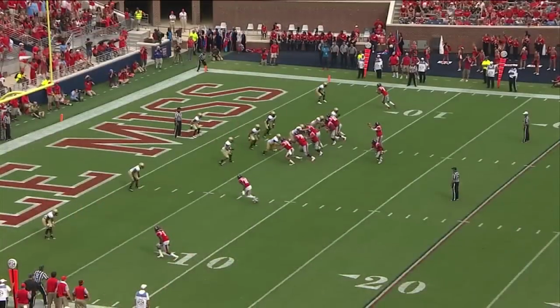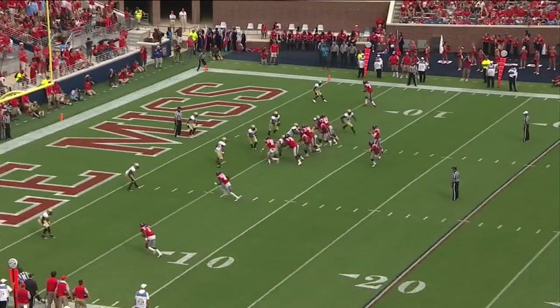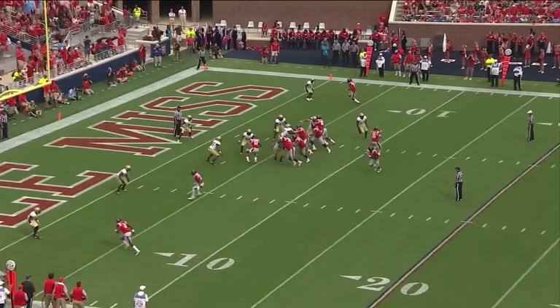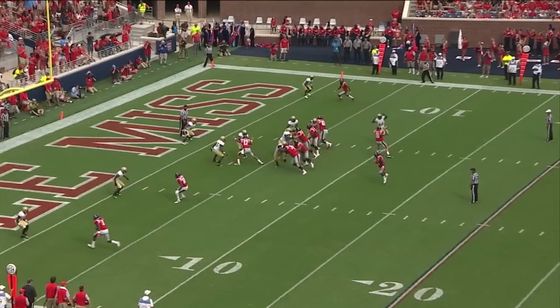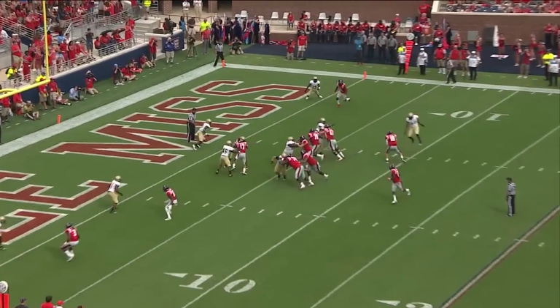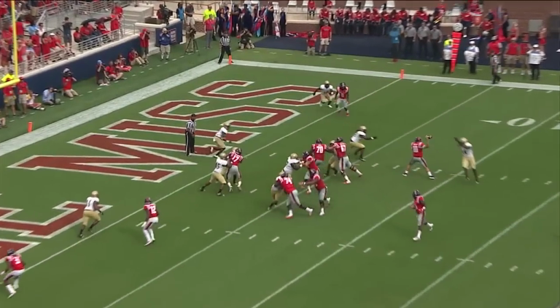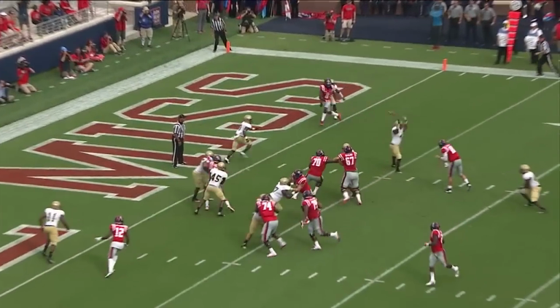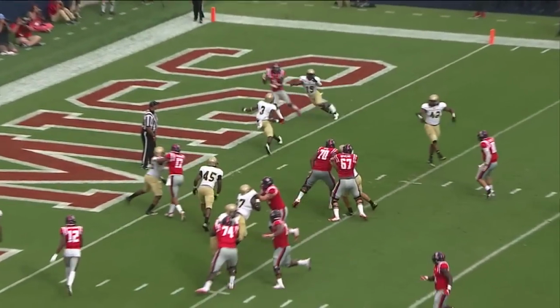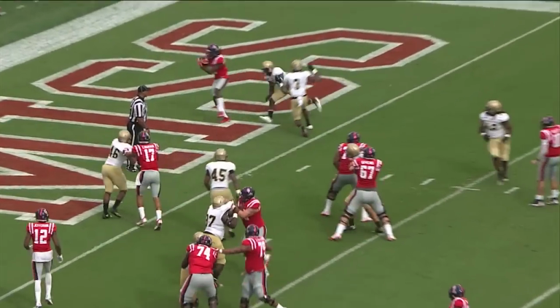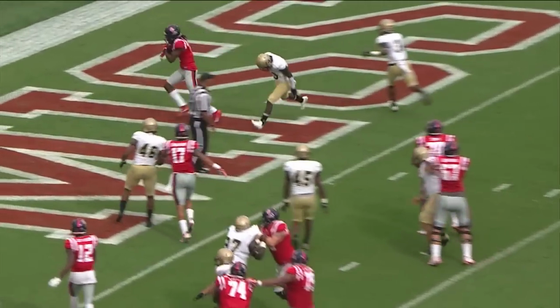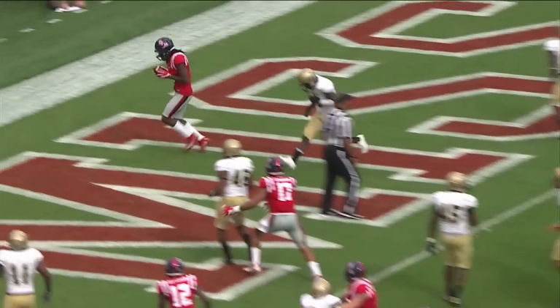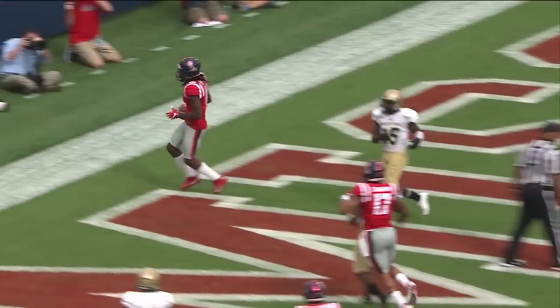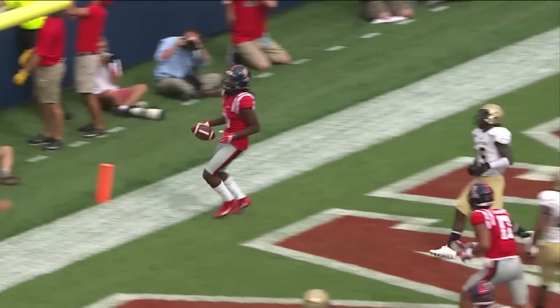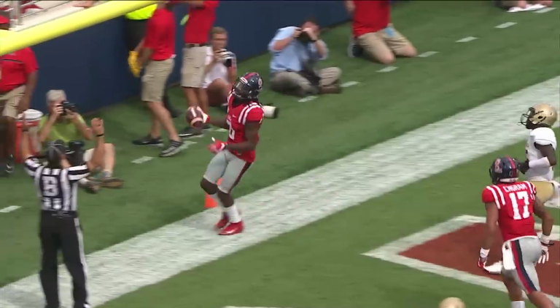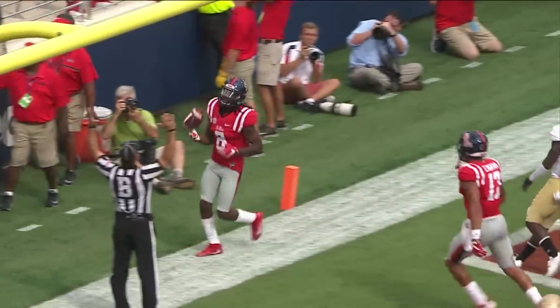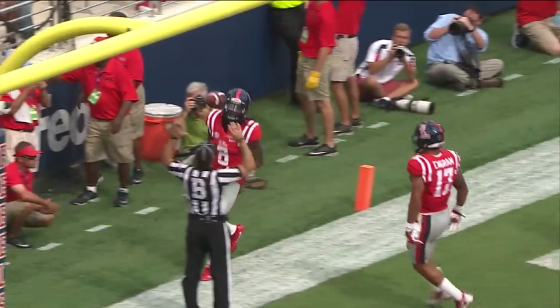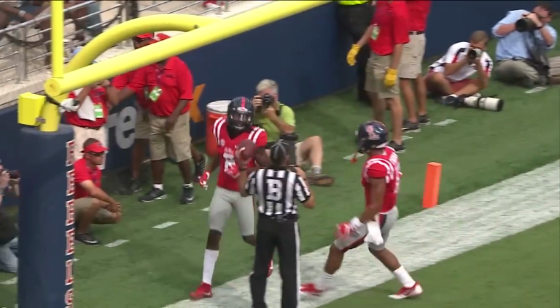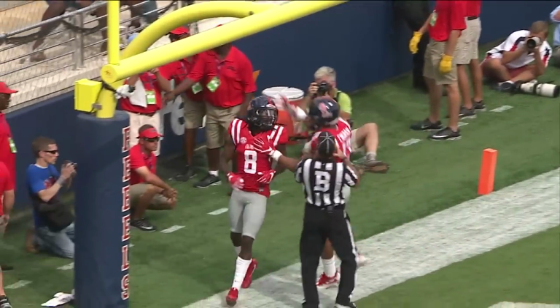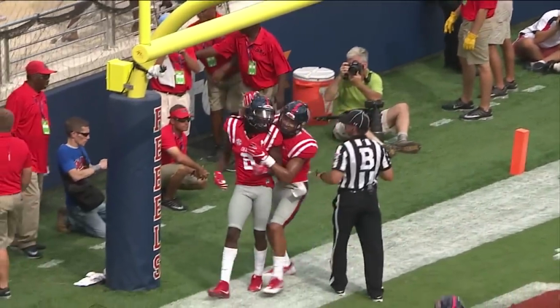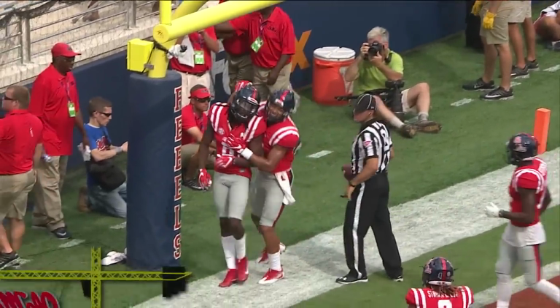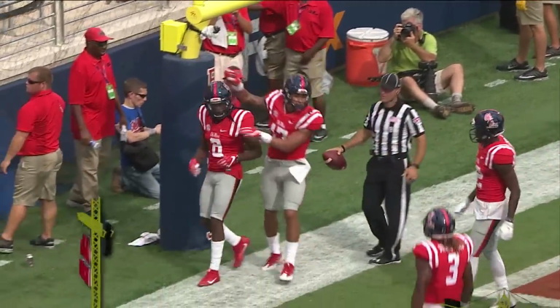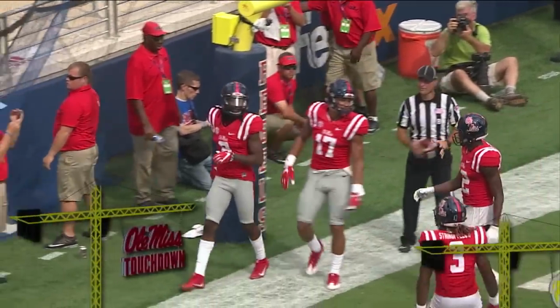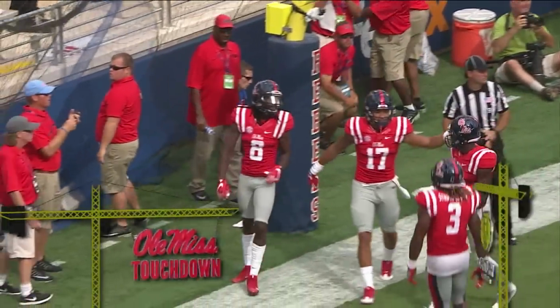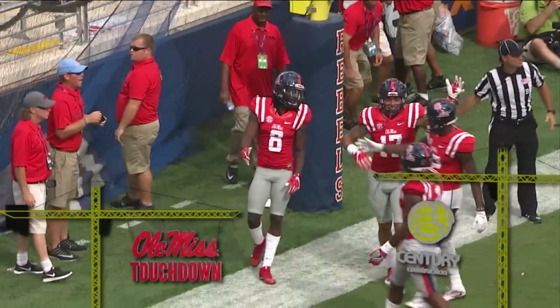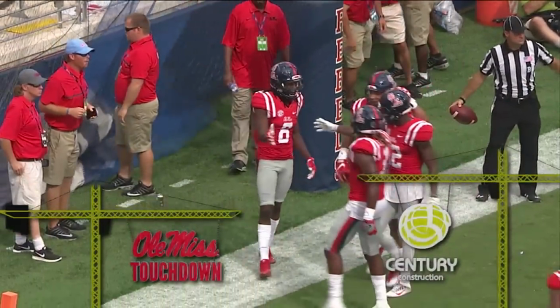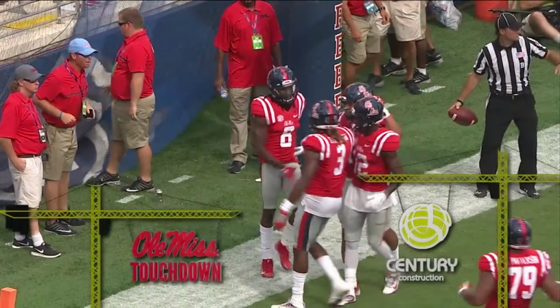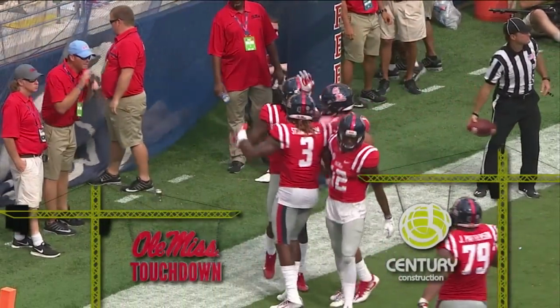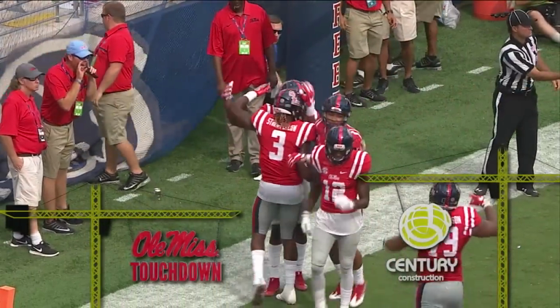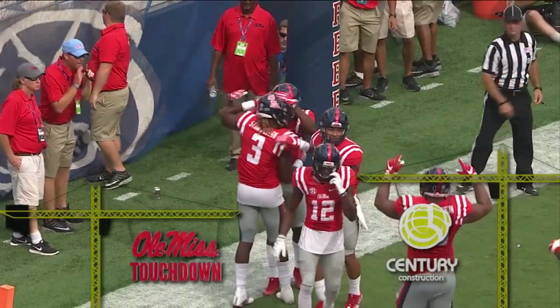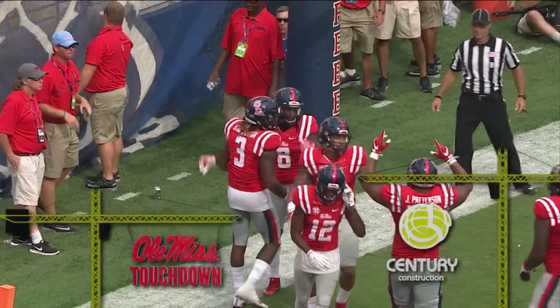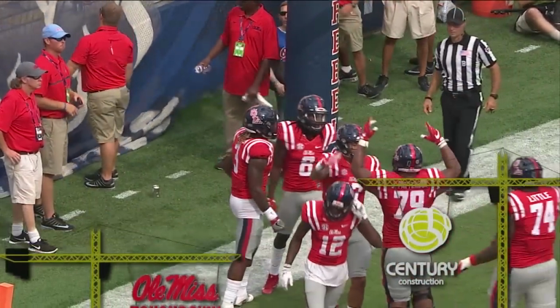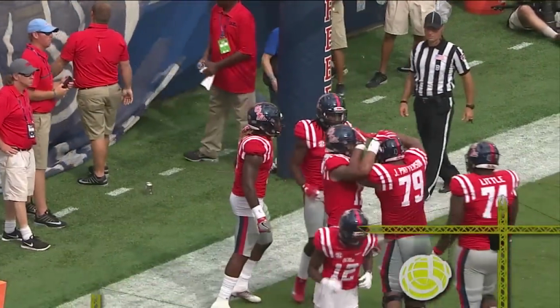Six on third downs. There's the snap, fakes left, pumps, fires over the middle — has got his man, caught there by Quincy Bojo, a touchdown for Ole Miss.